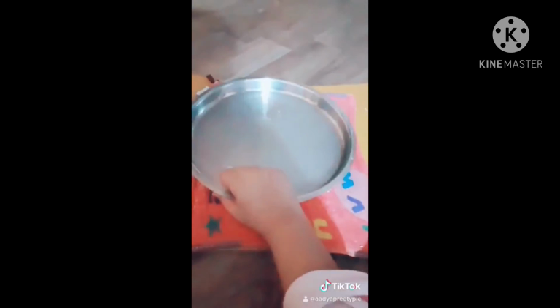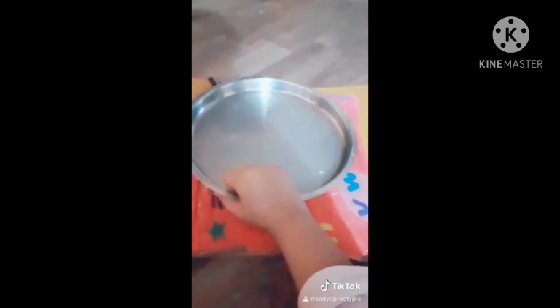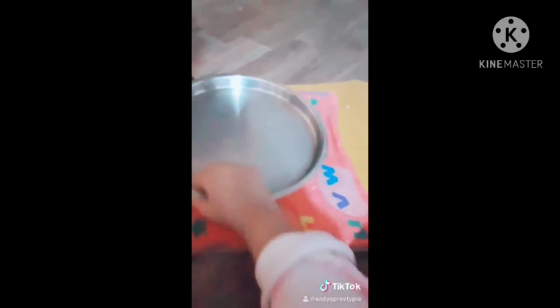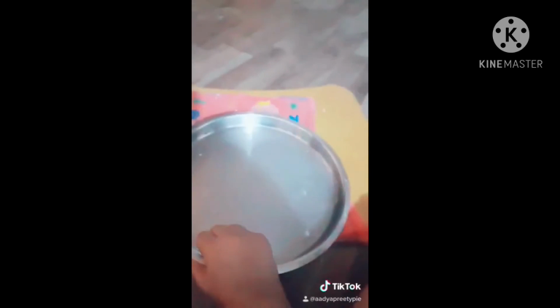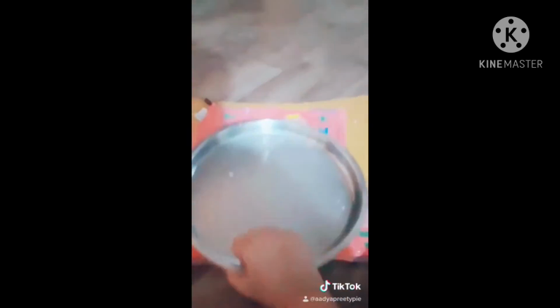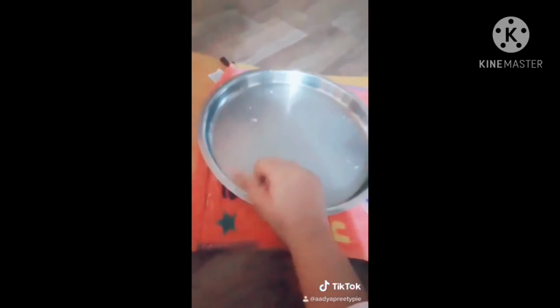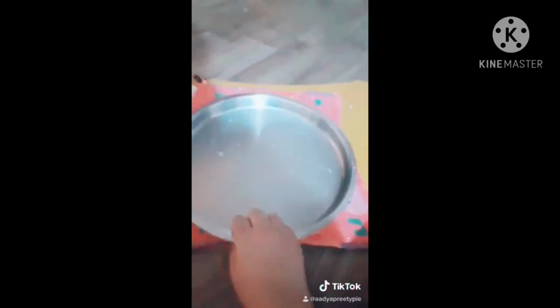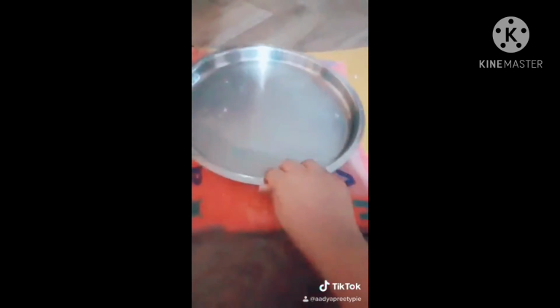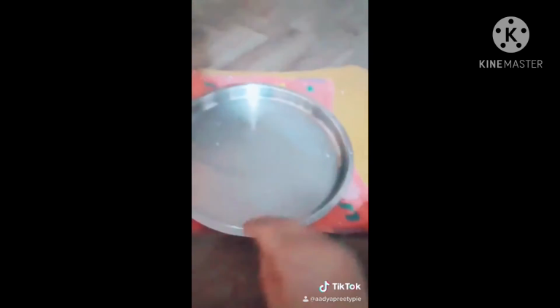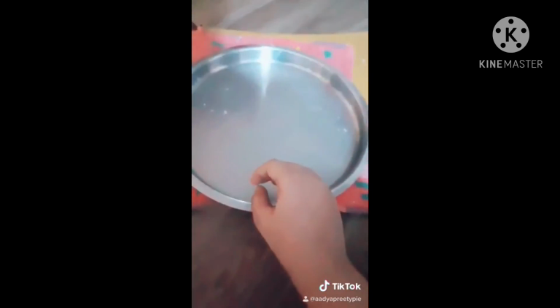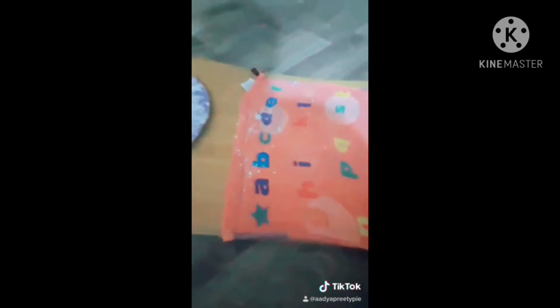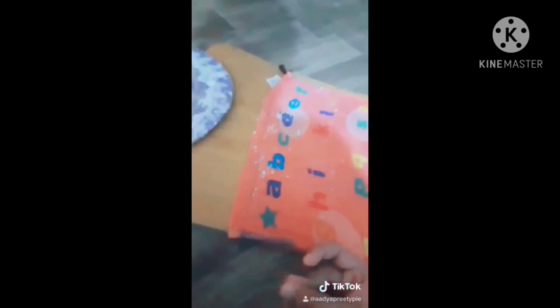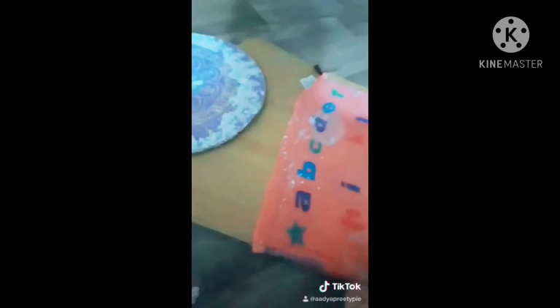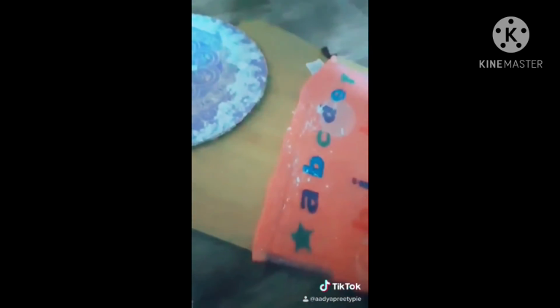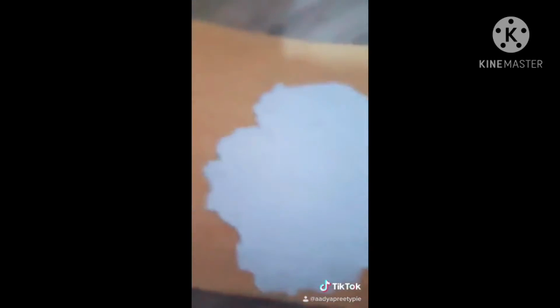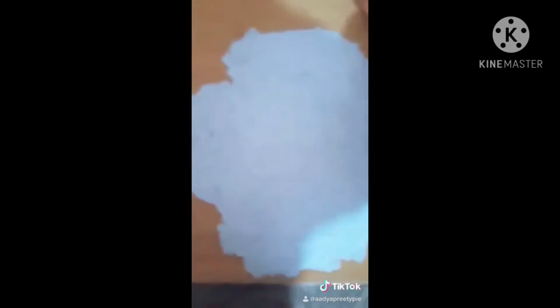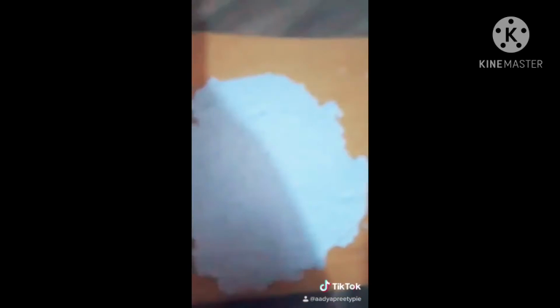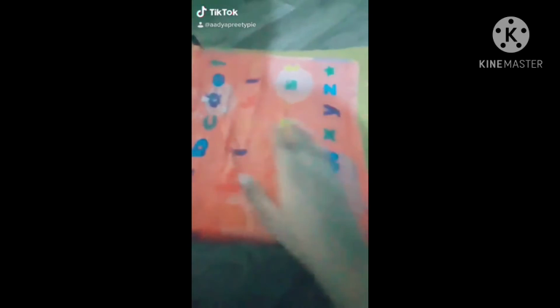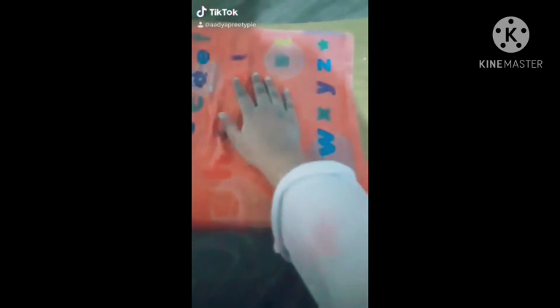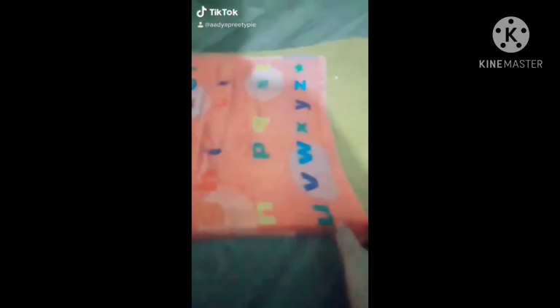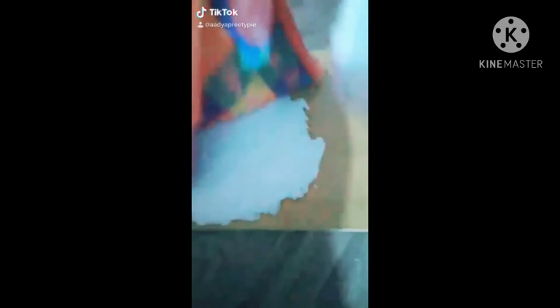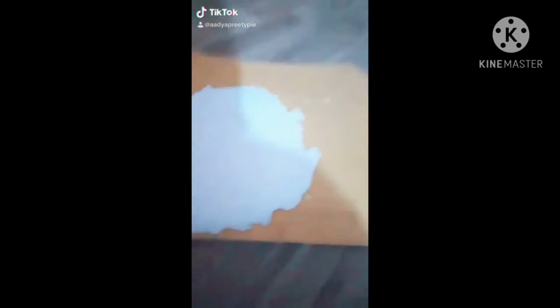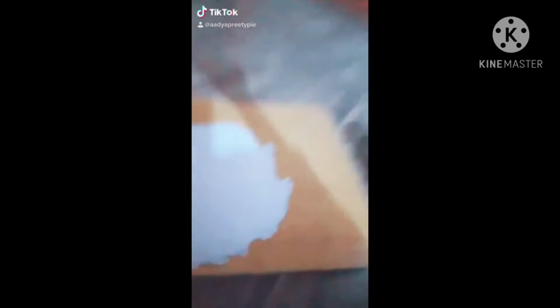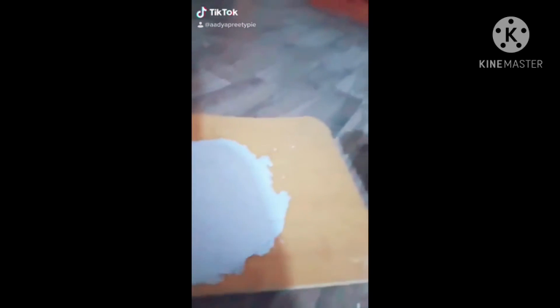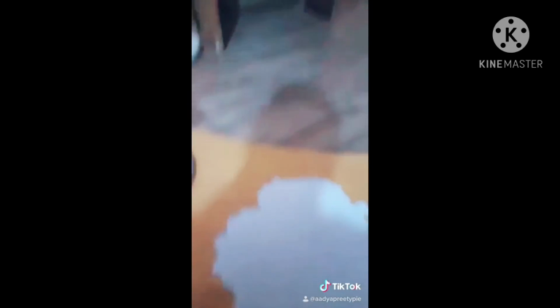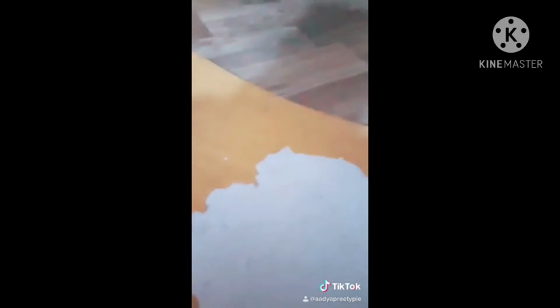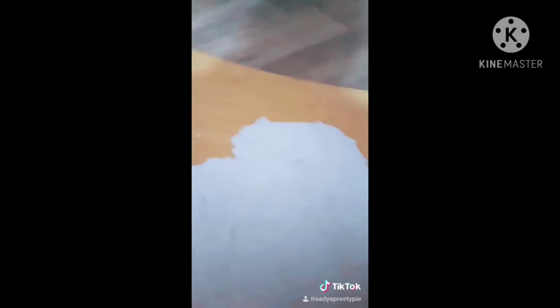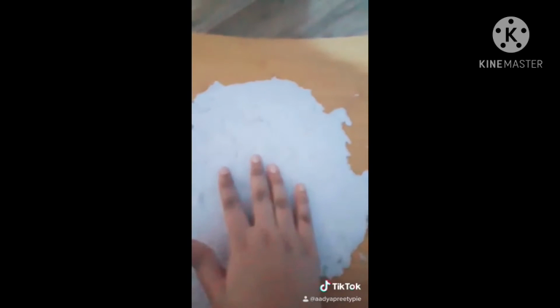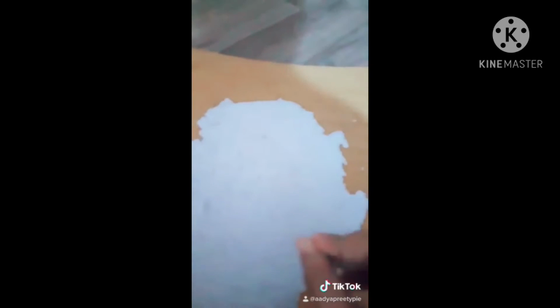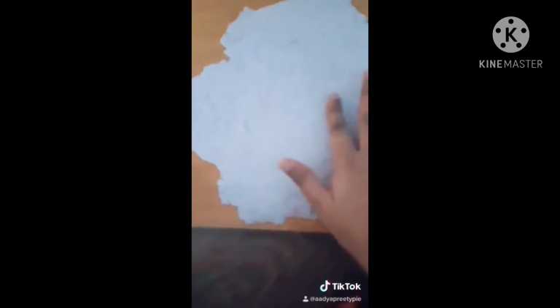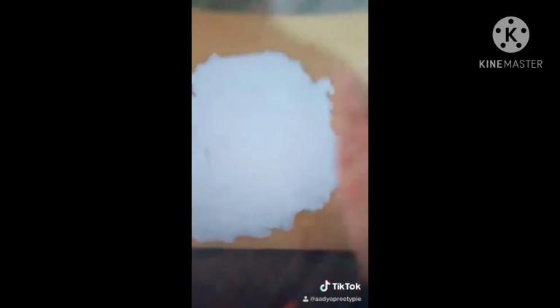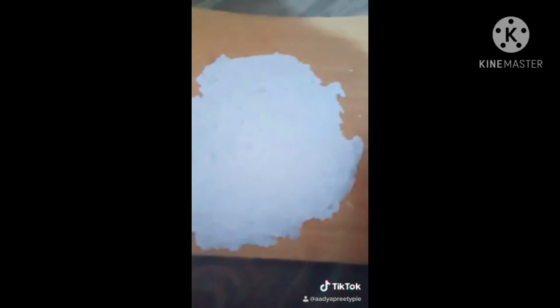Now I will put a flat plate on it so that the paper below can also flatten out. I'll keep moving it around. It's done — the paper is done.